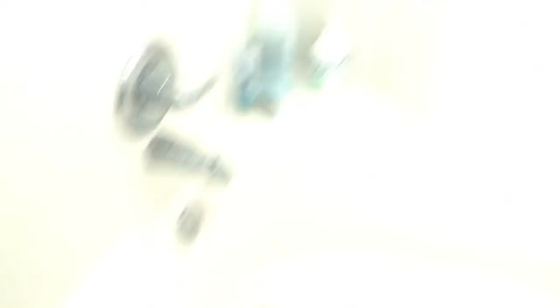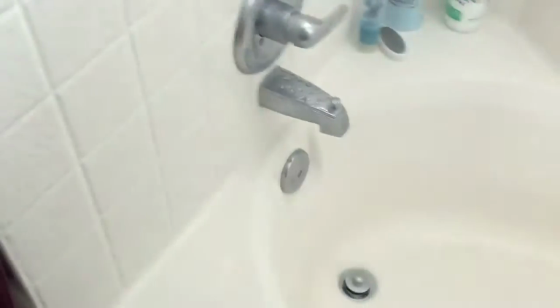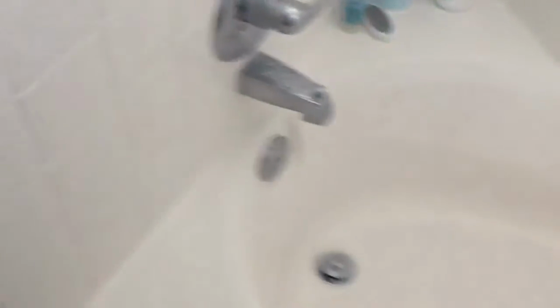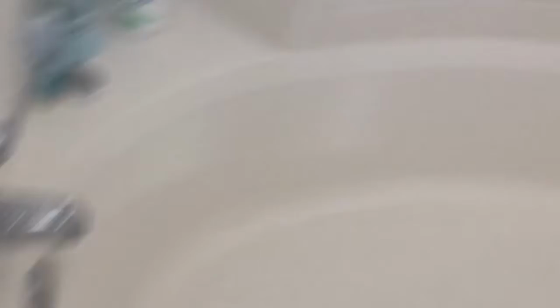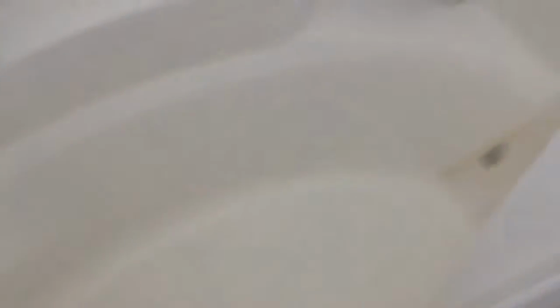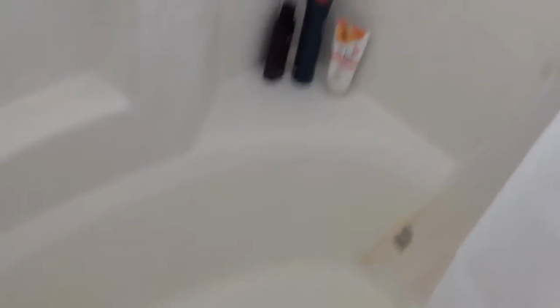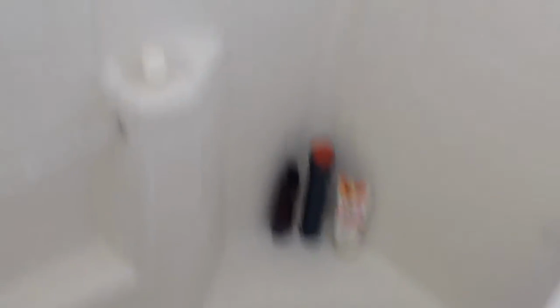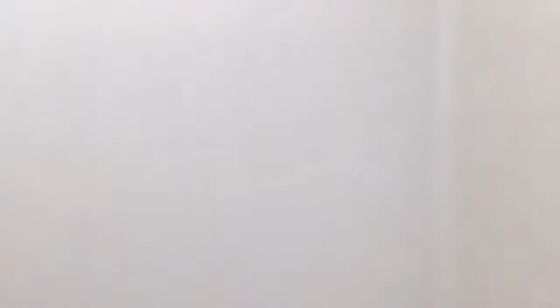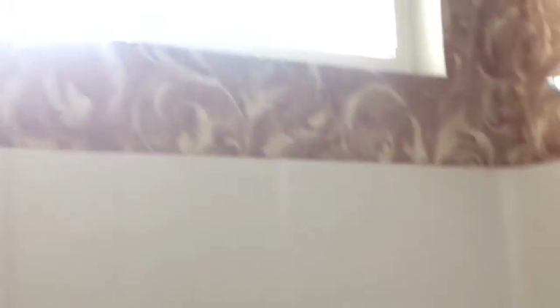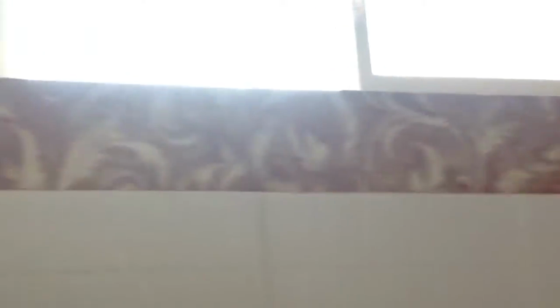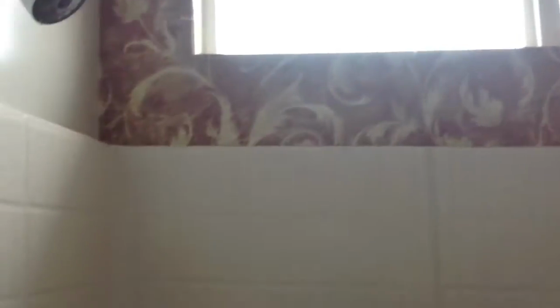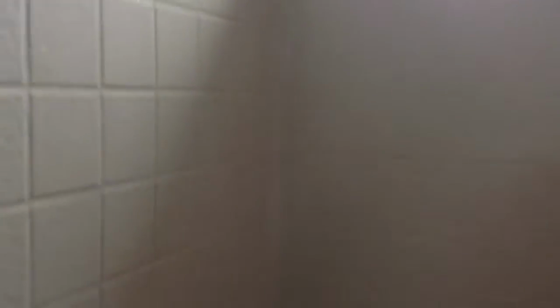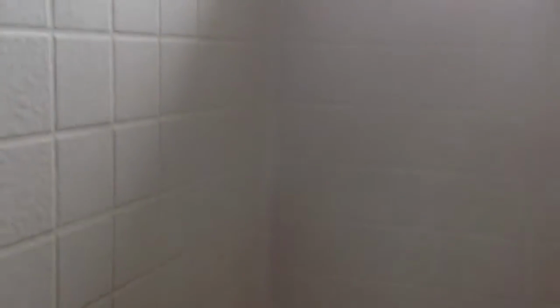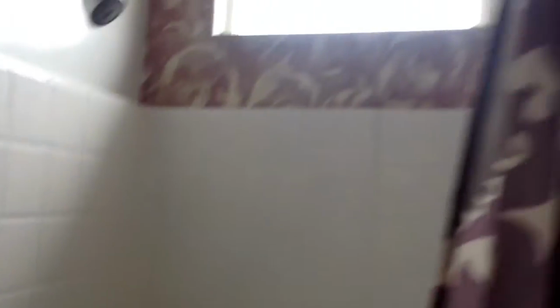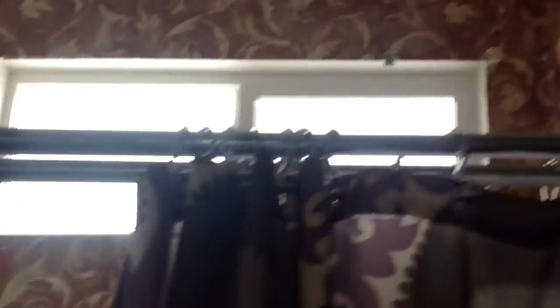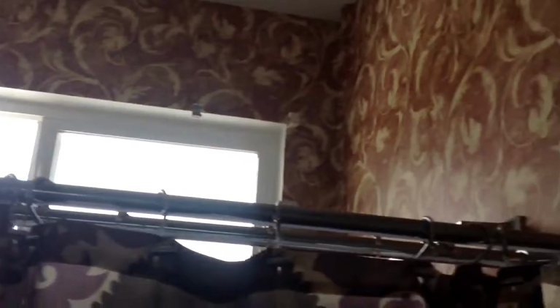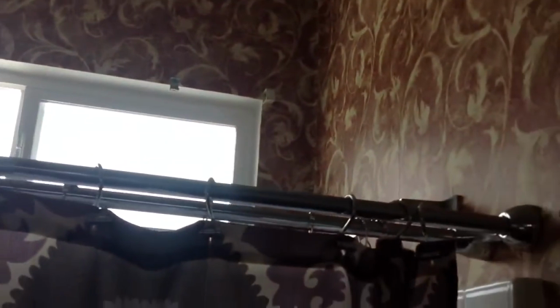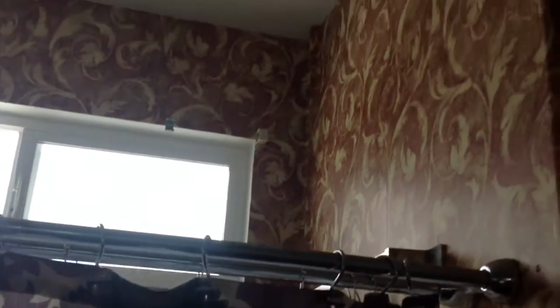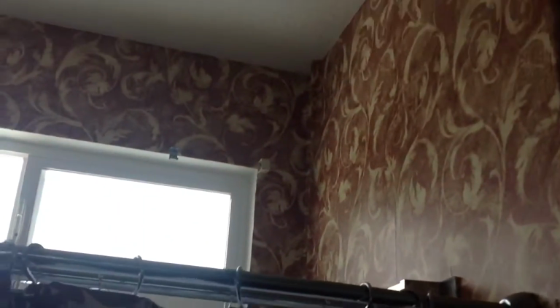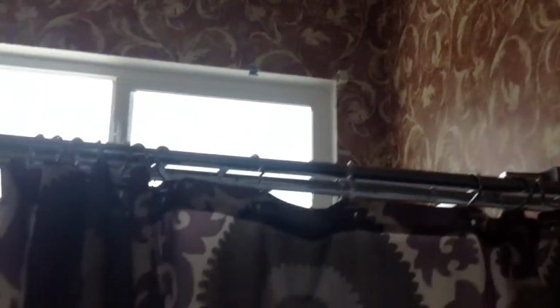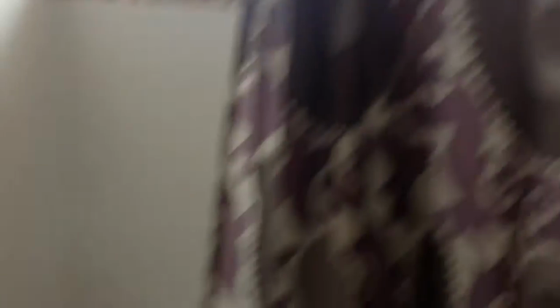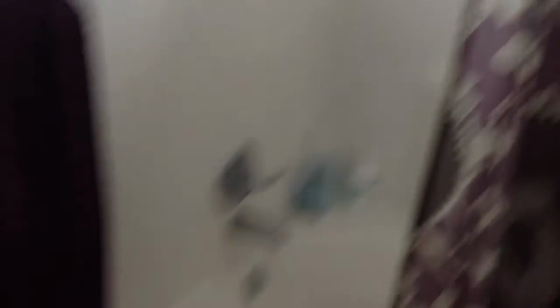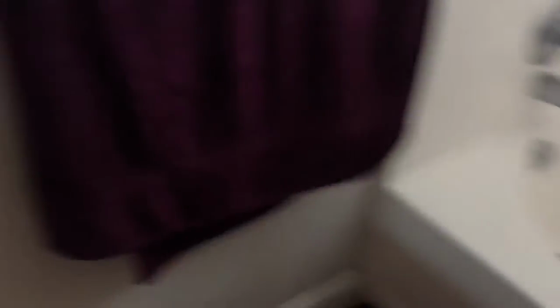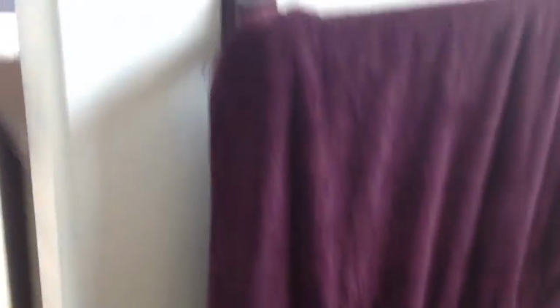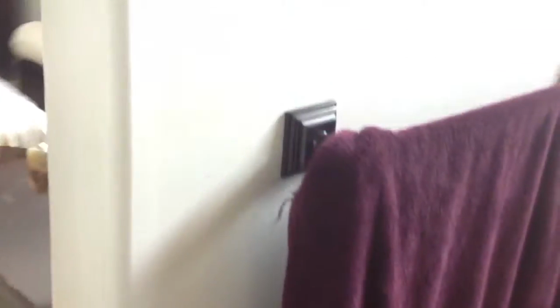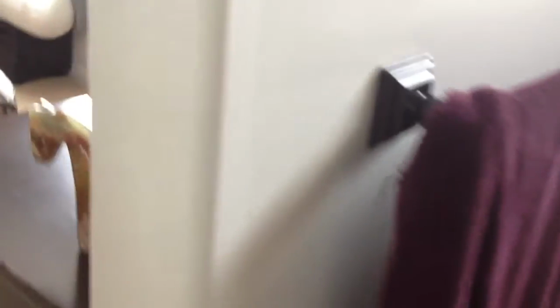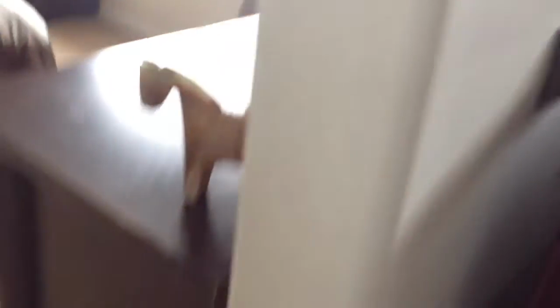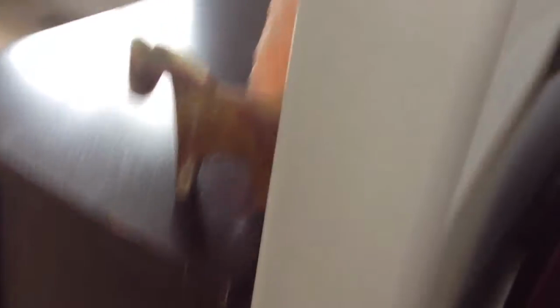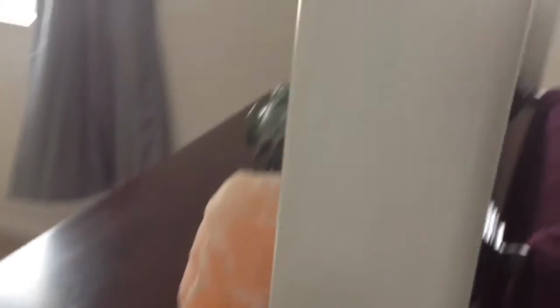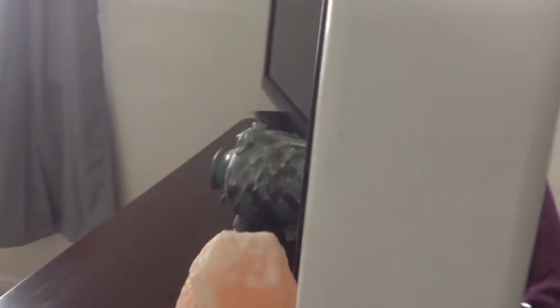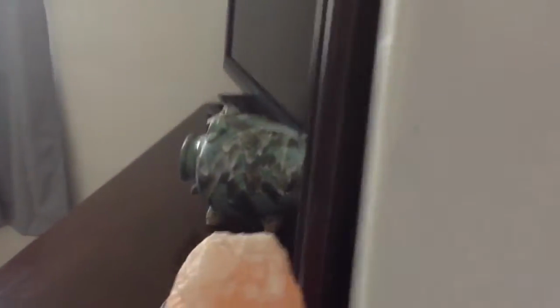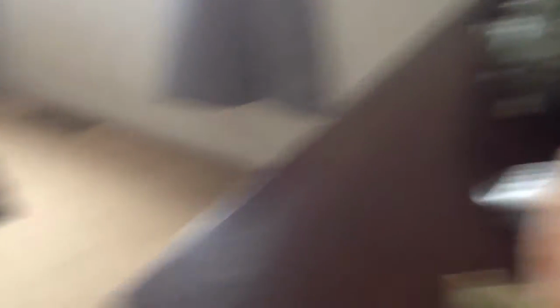Everything in here looks good. The wallpaper is peeling from water damage up there in the corner. There's a little dent in the wall here that was there before they moved in.